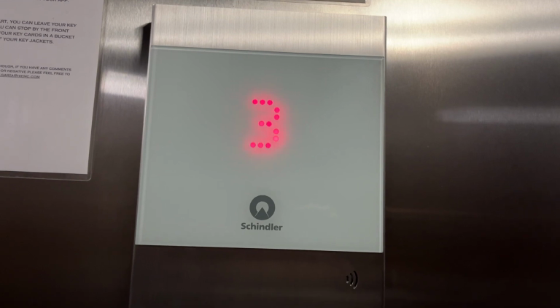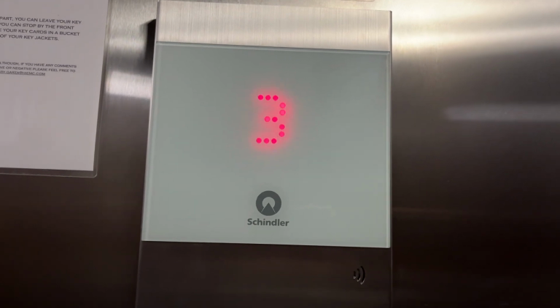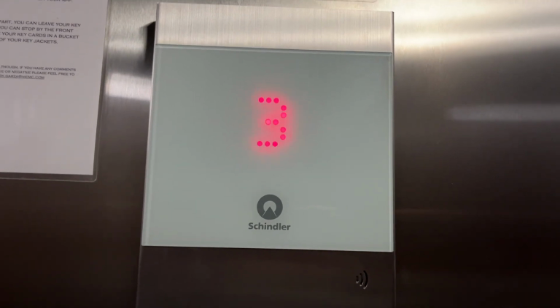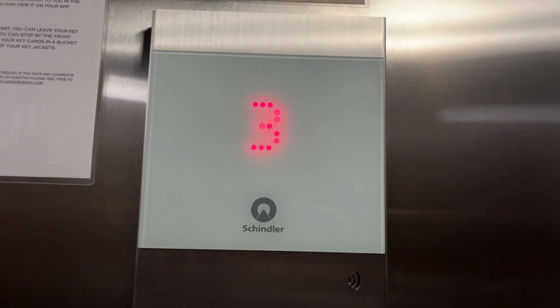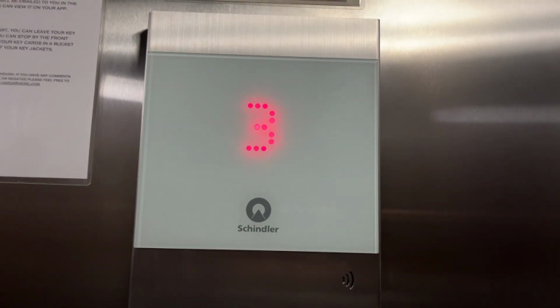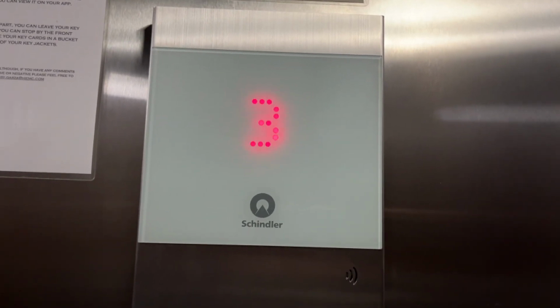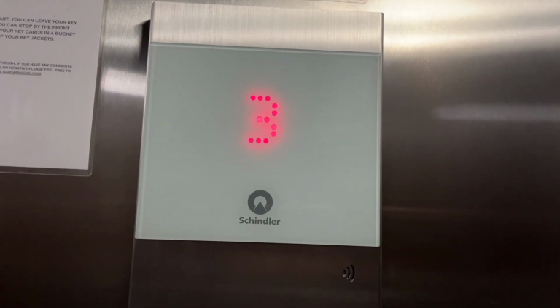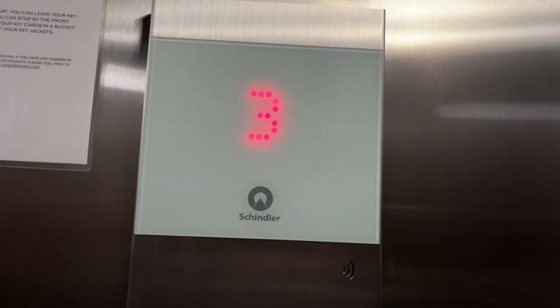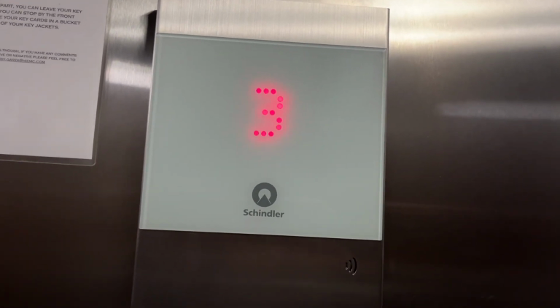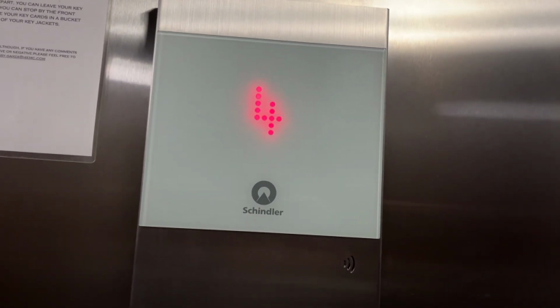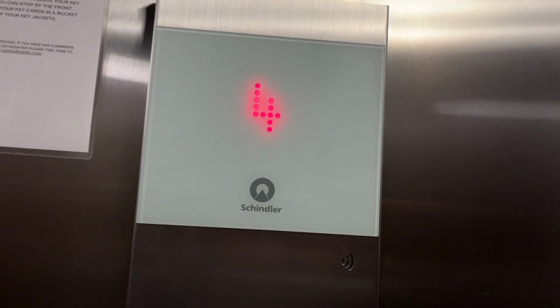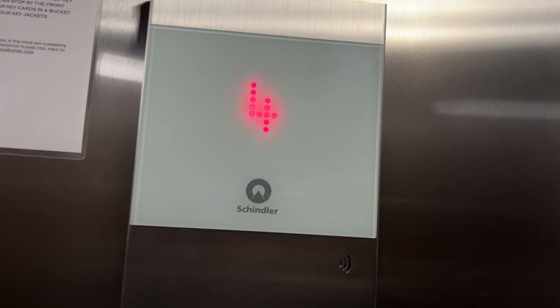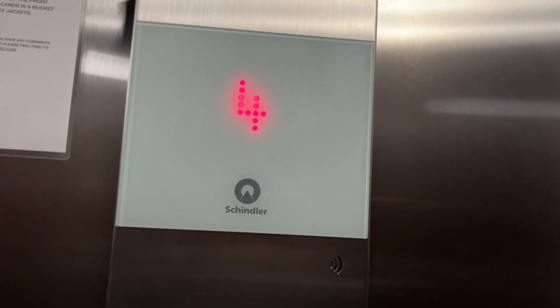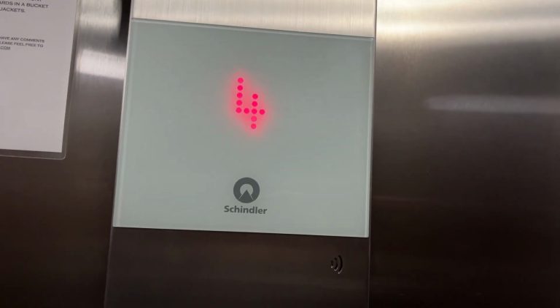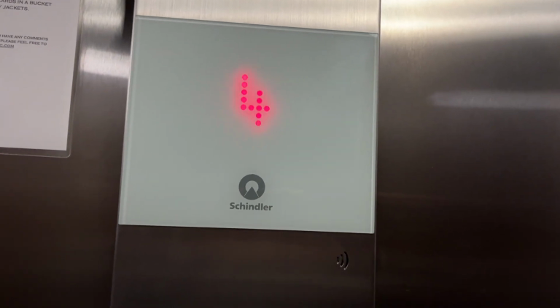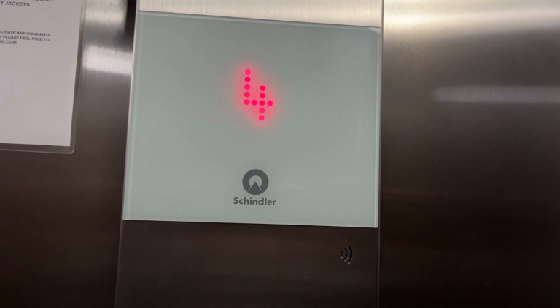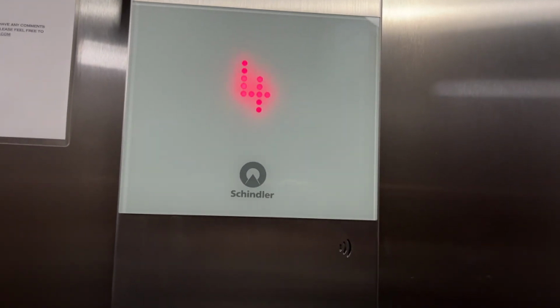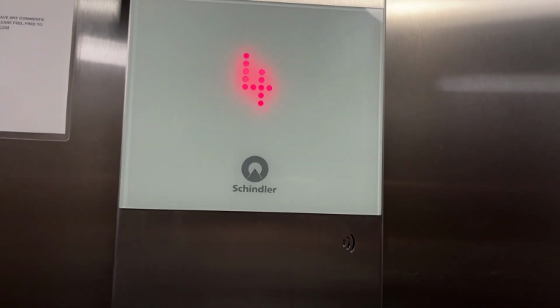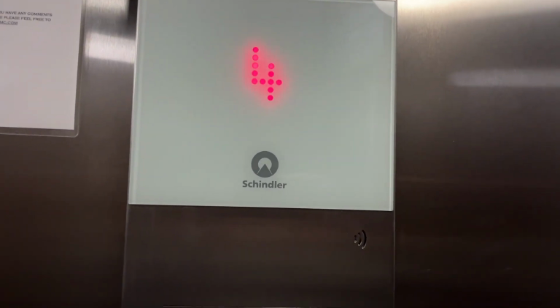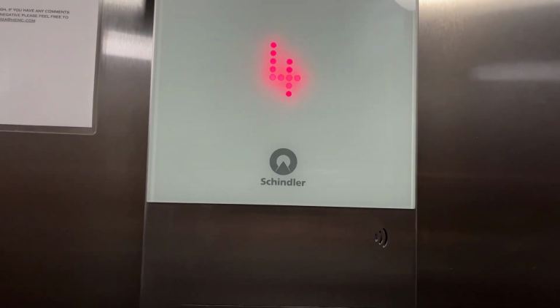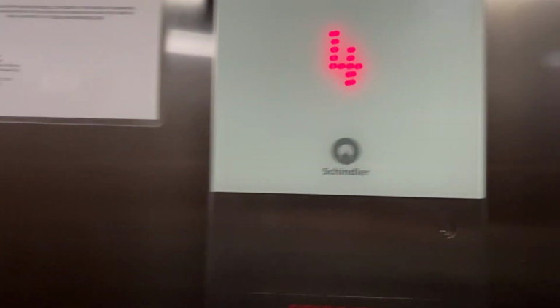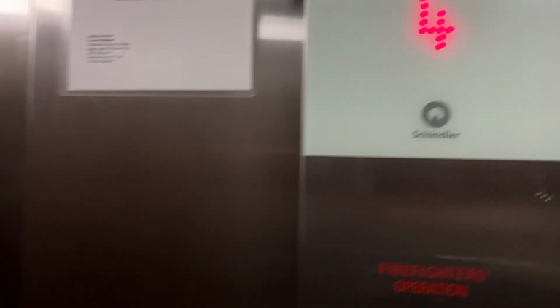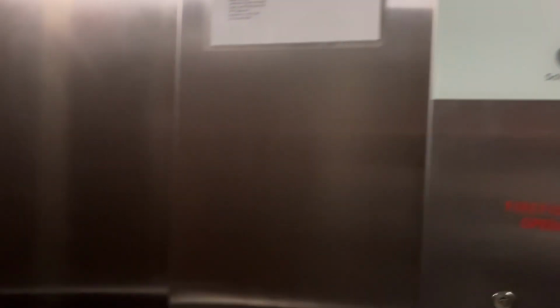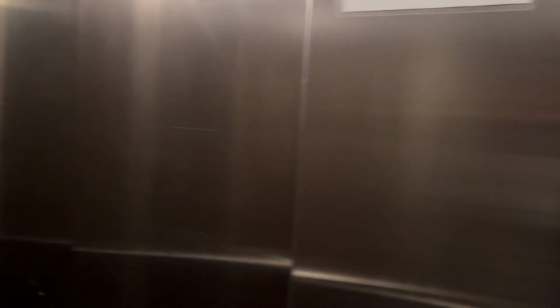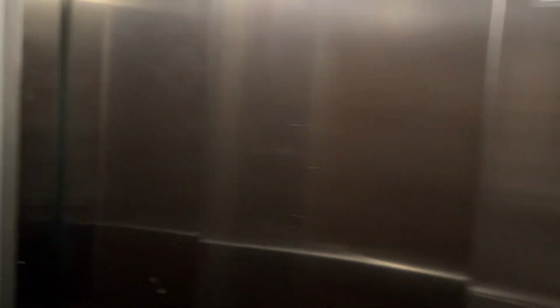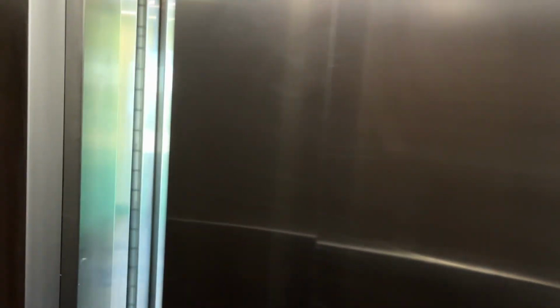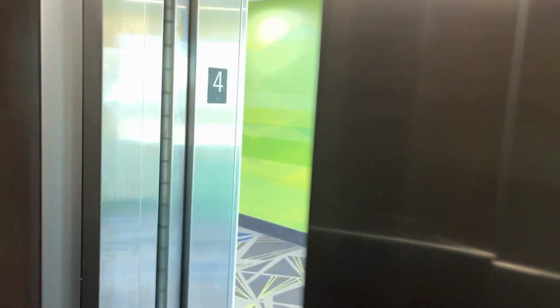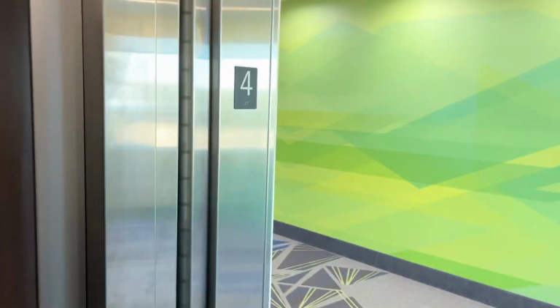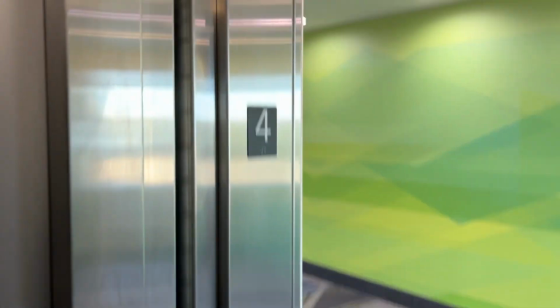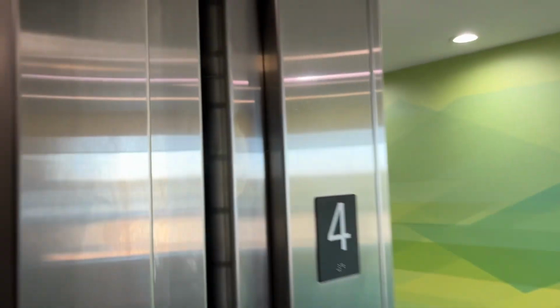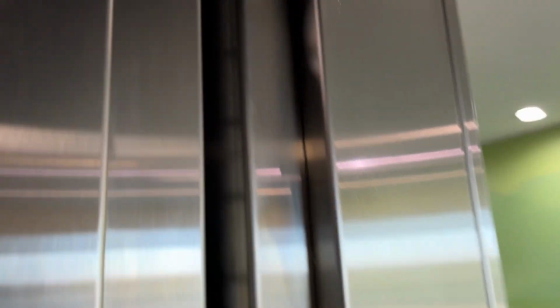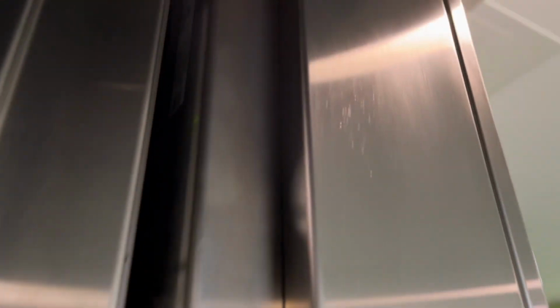I'm just going to make this quick. I just stopped here to use the restroom and figured I'd get a video on the elevators. I saw the installation date.